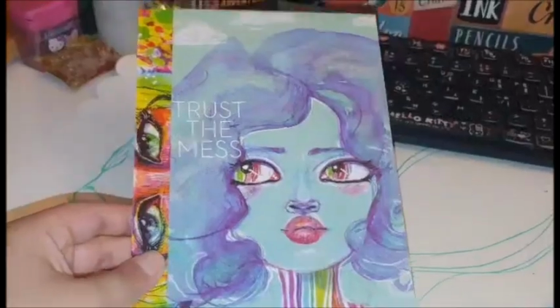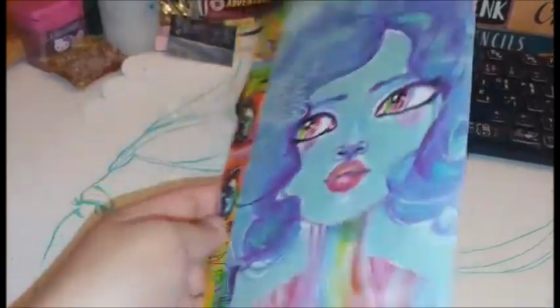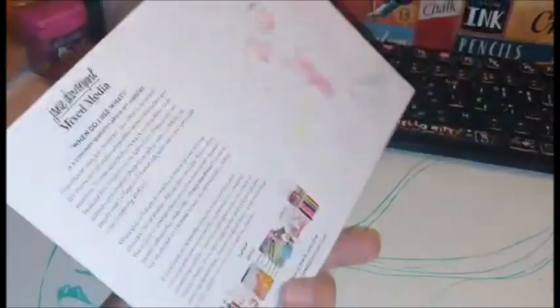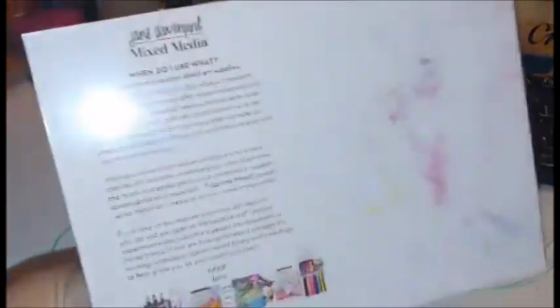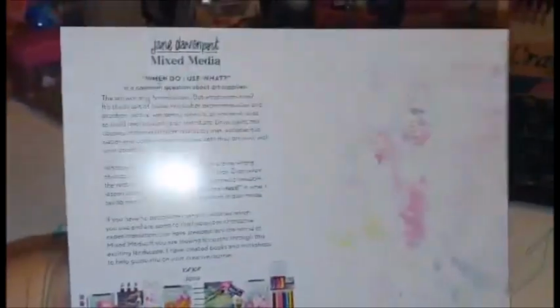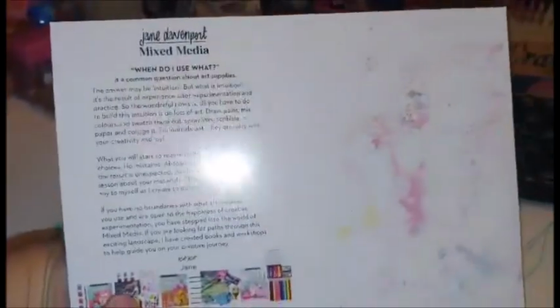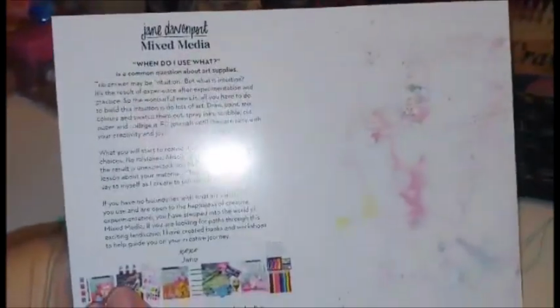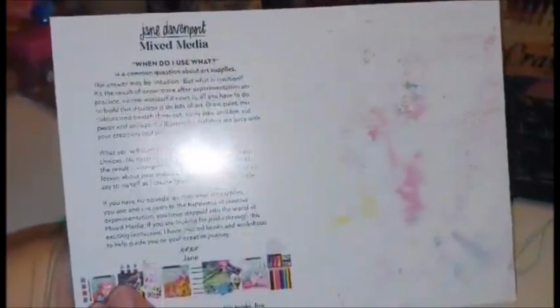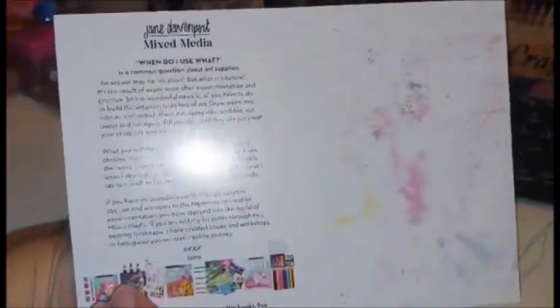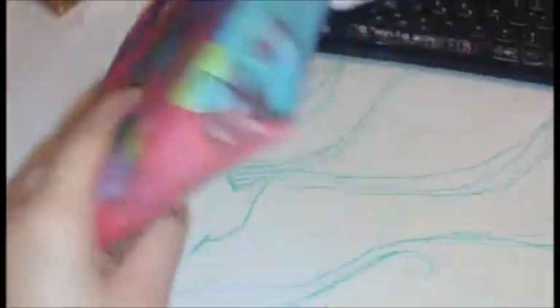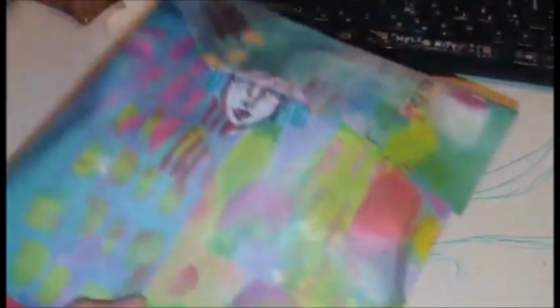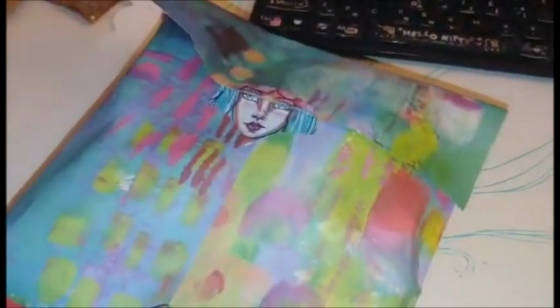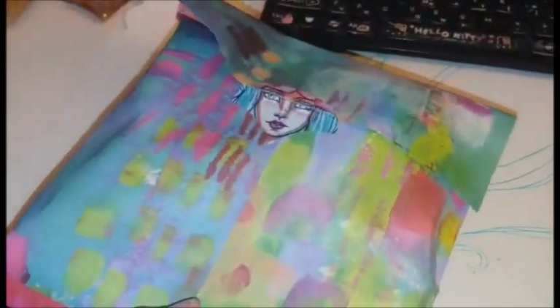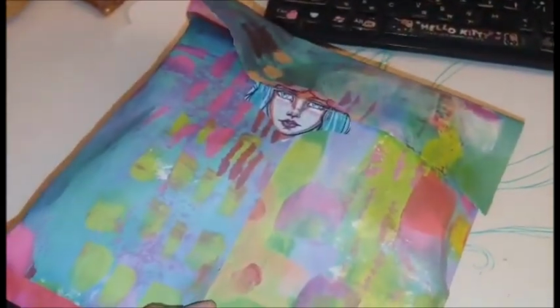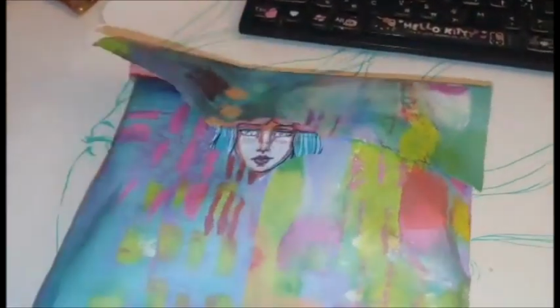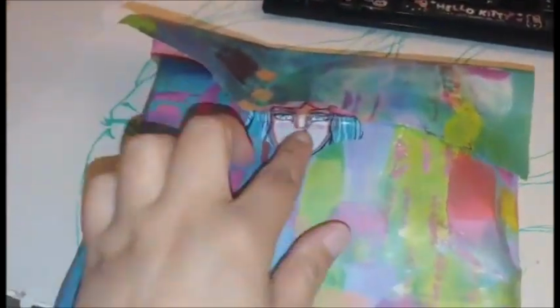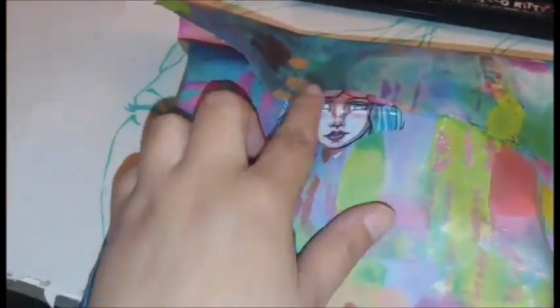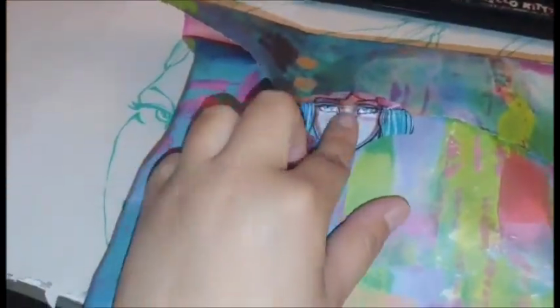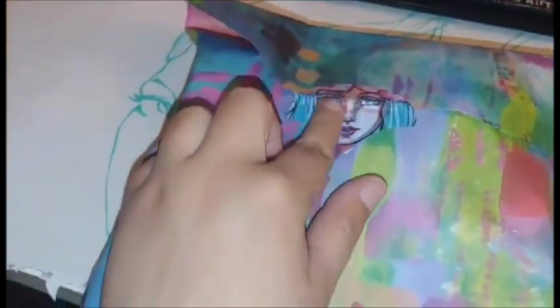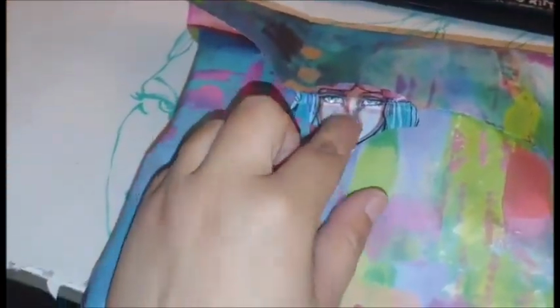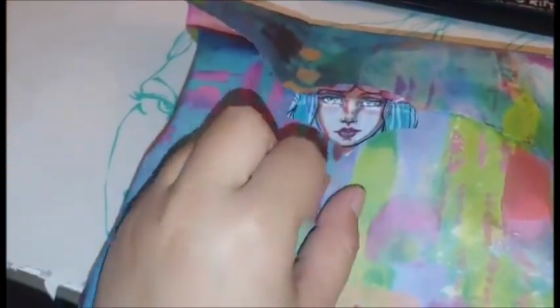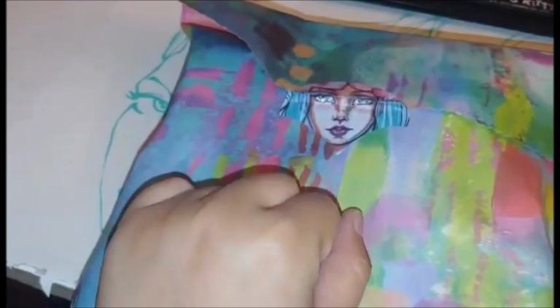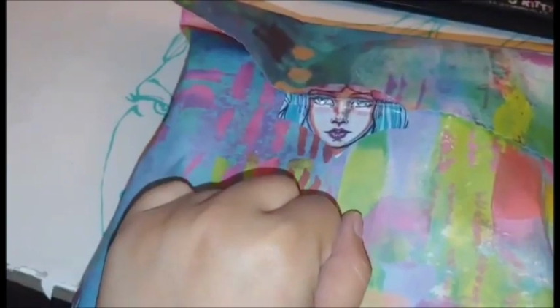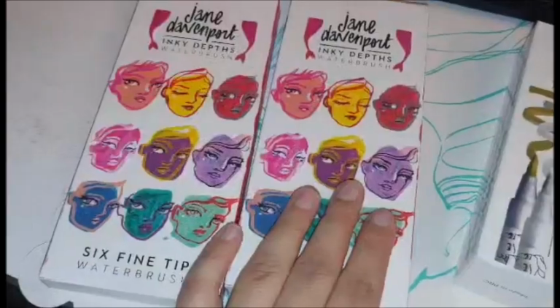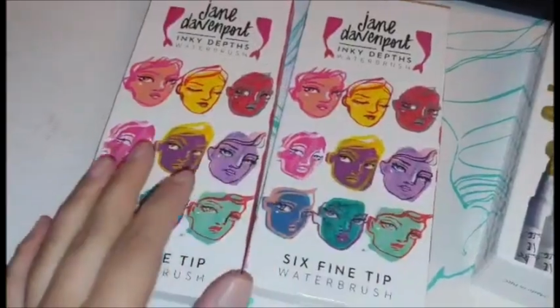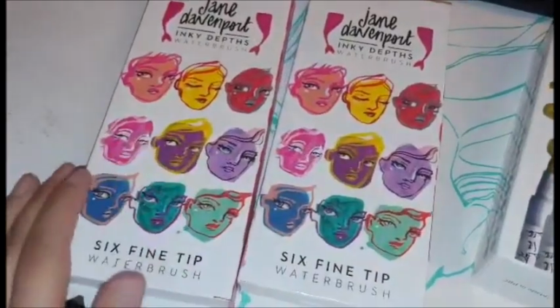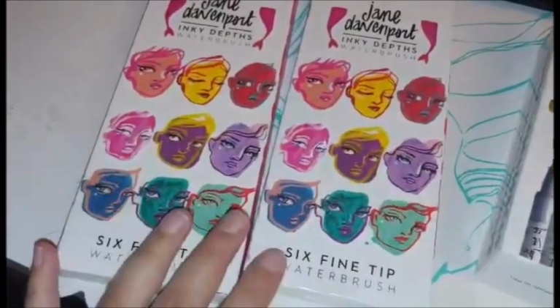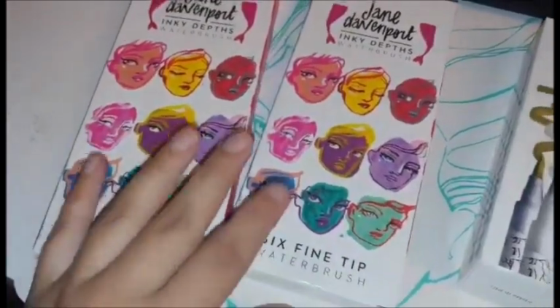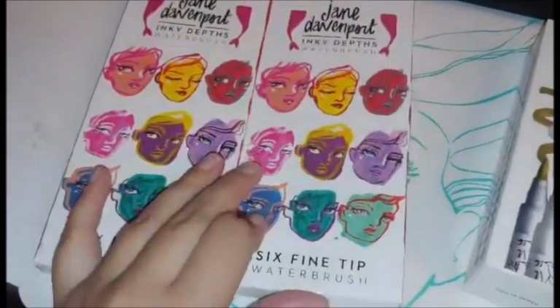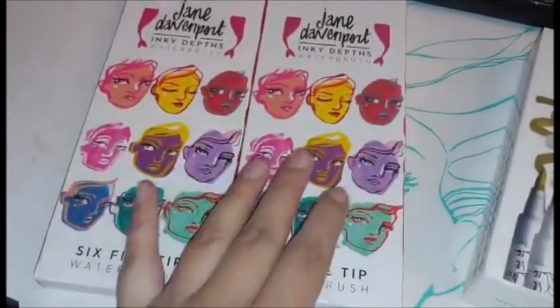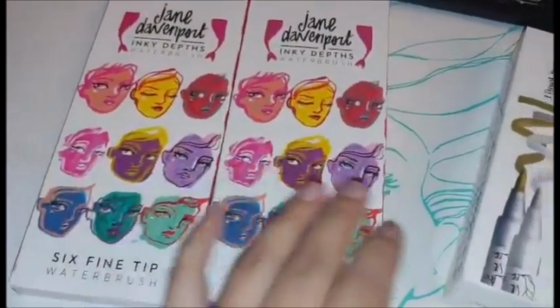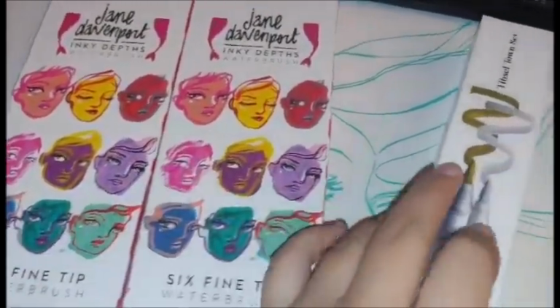Got the same pamphlet as last time. Beautifully packaged. I like this mermaid scale tape. I got some water brushes for the latest inks that were released.